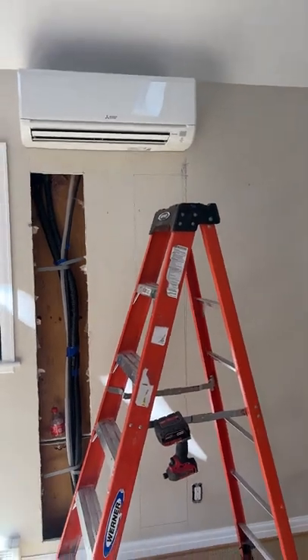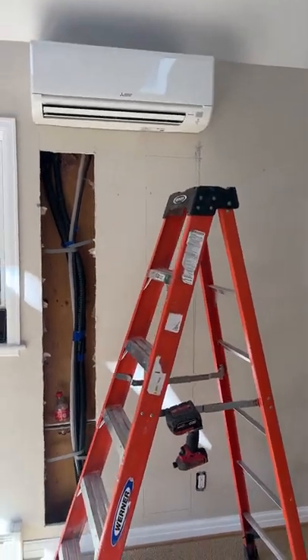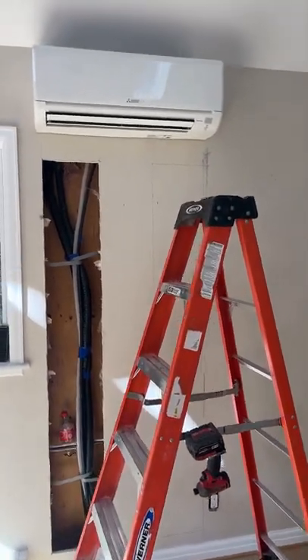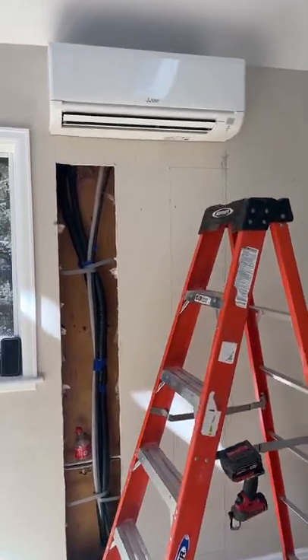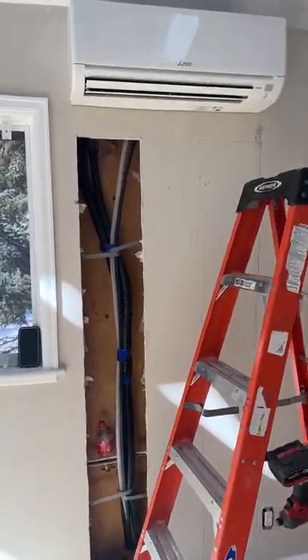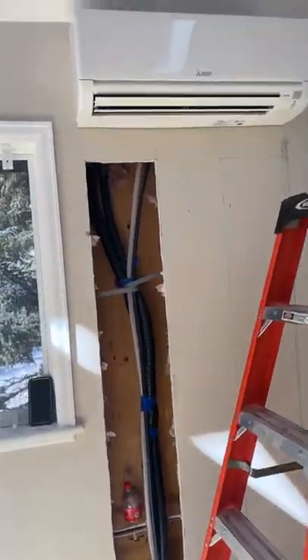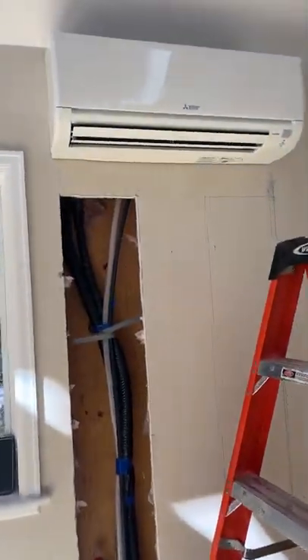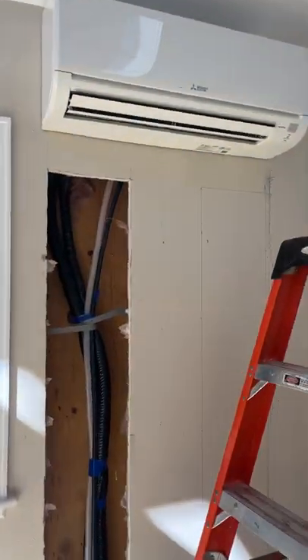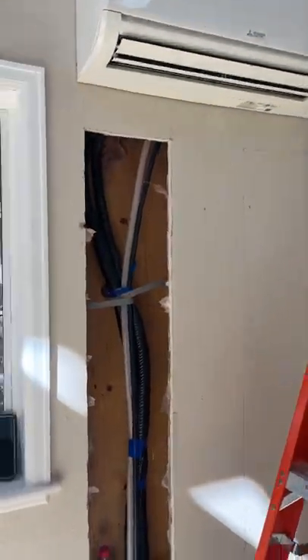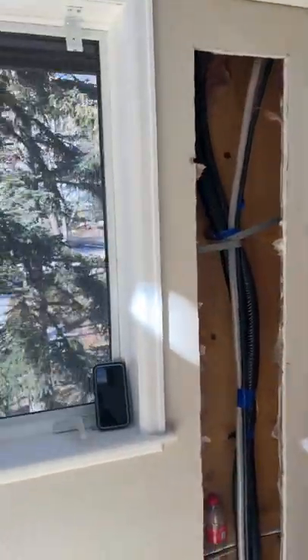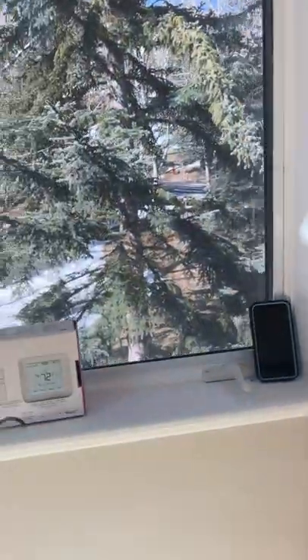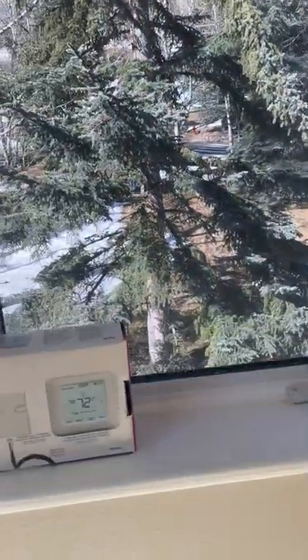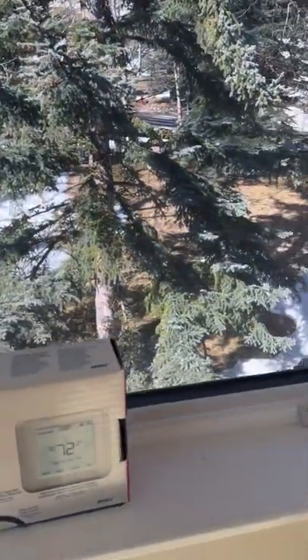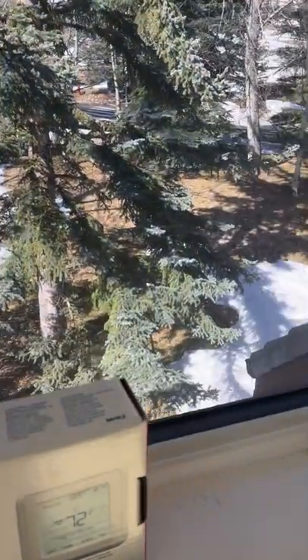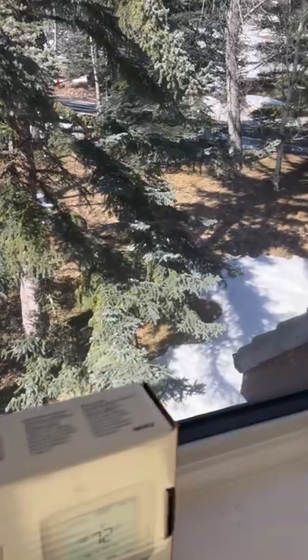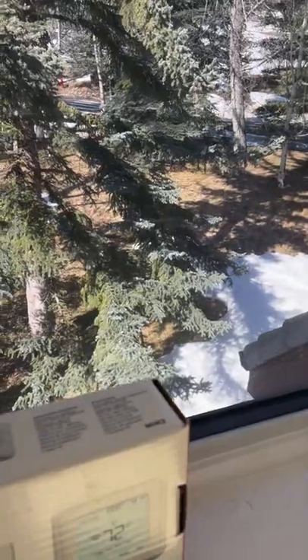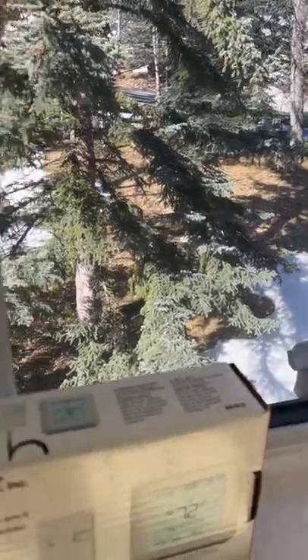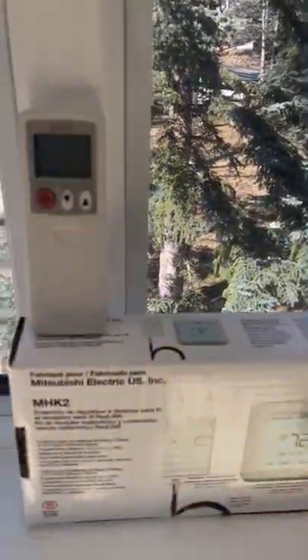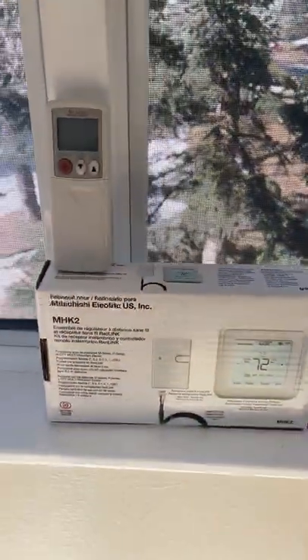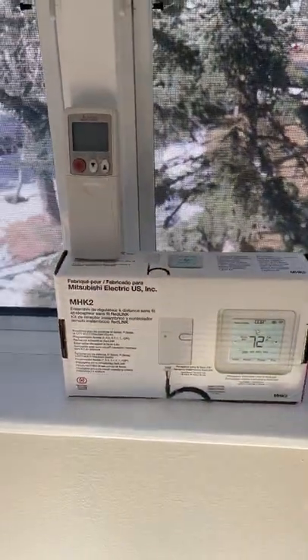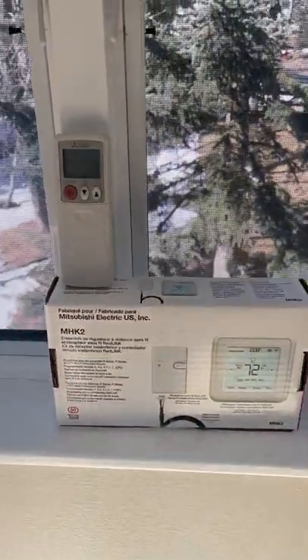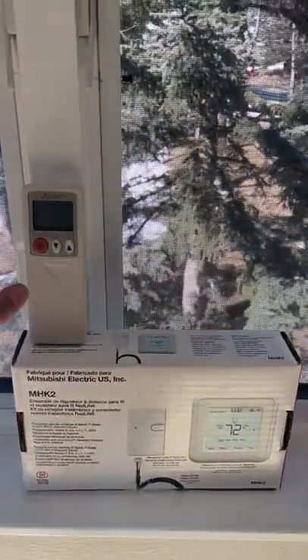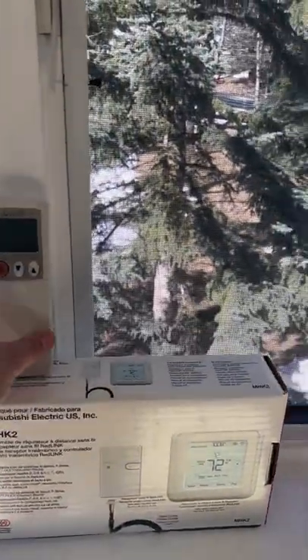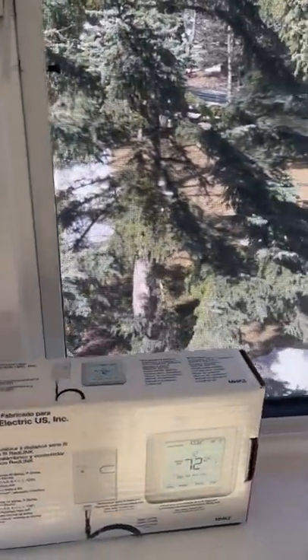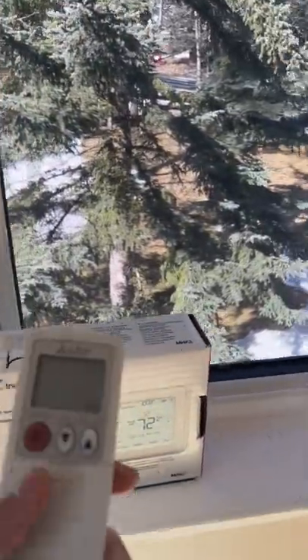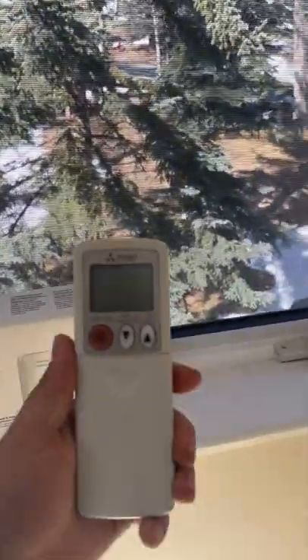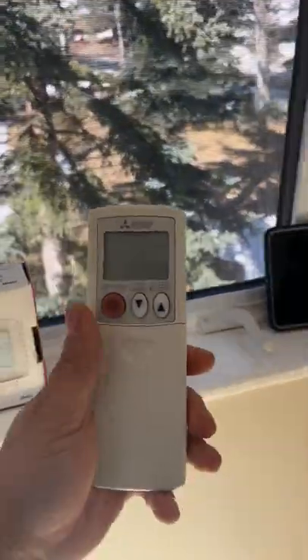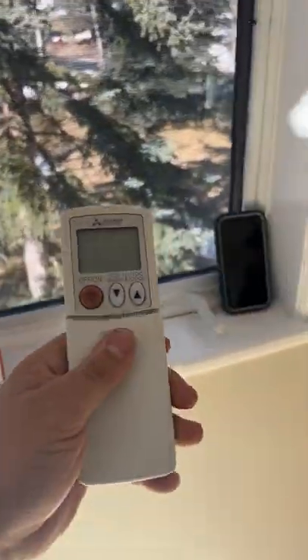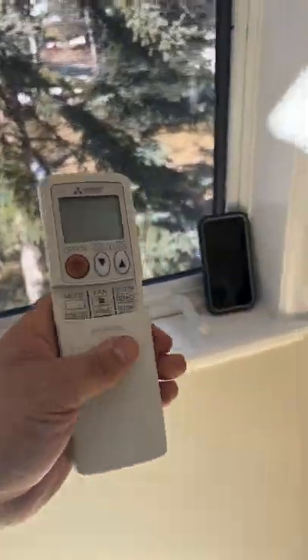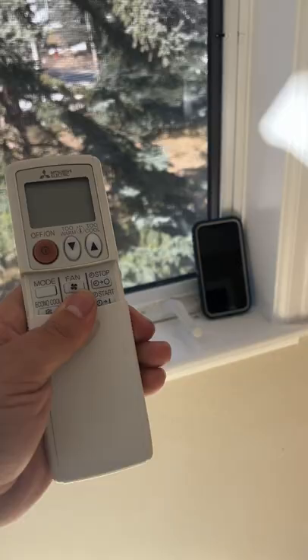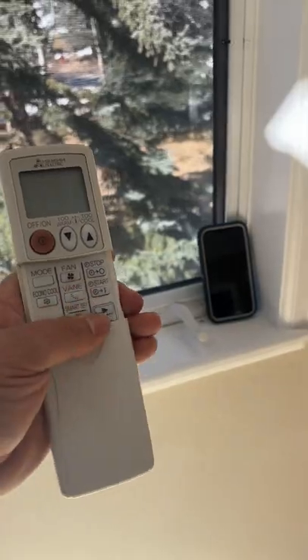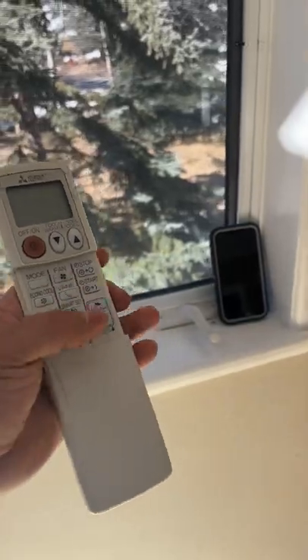Hello guys, today we're gonna go over different control options for your new mini split. Your unit's gonna come with a remote that looks like this.